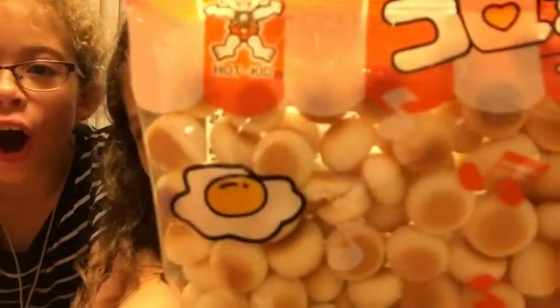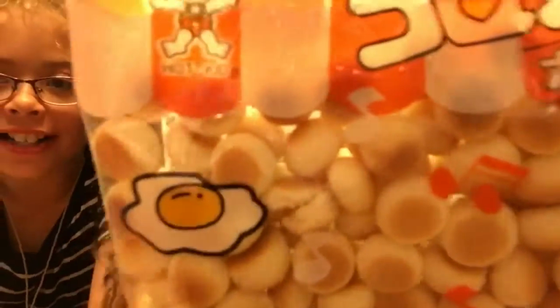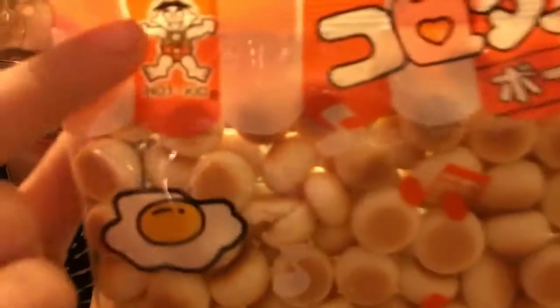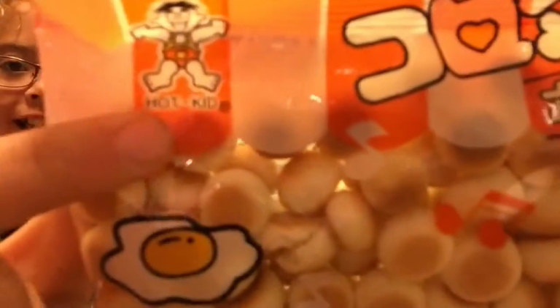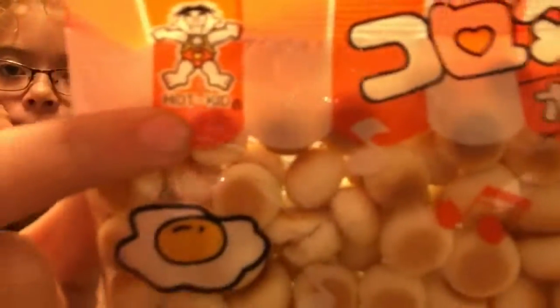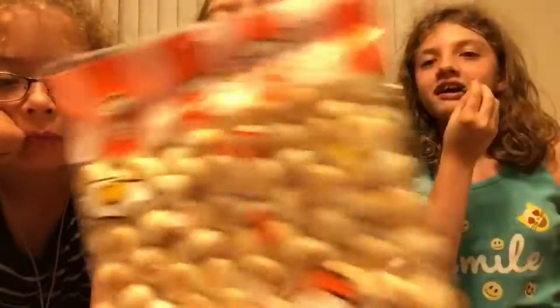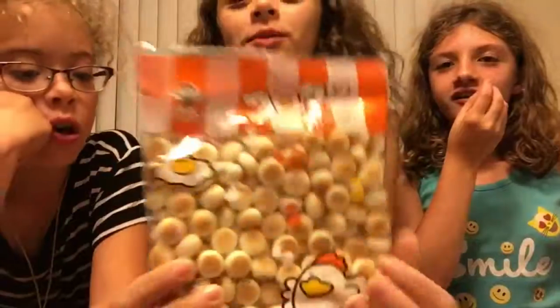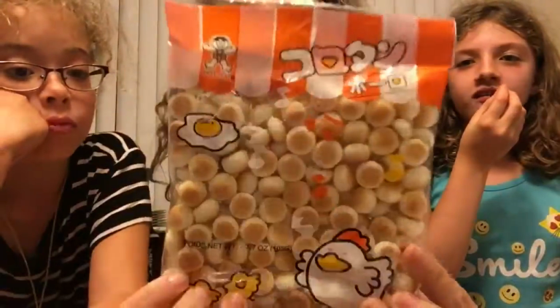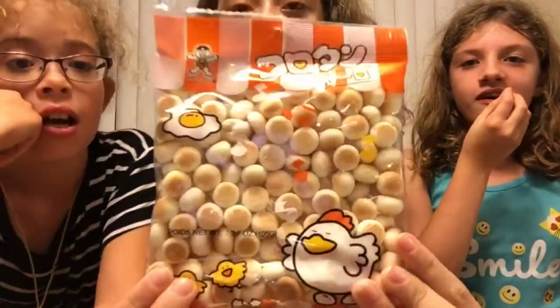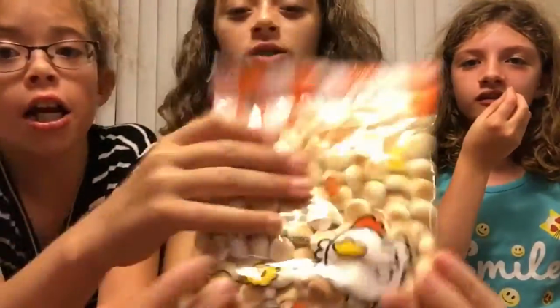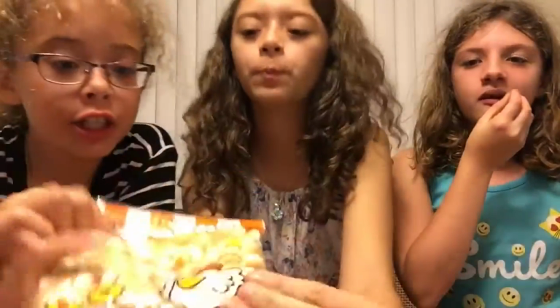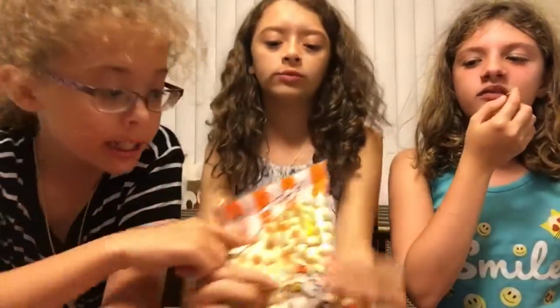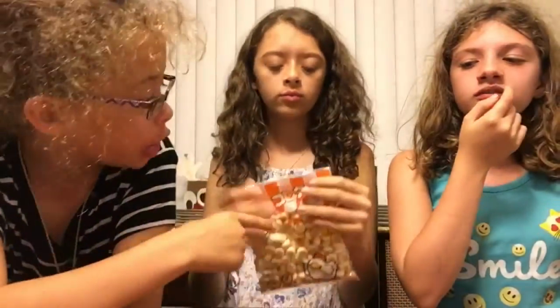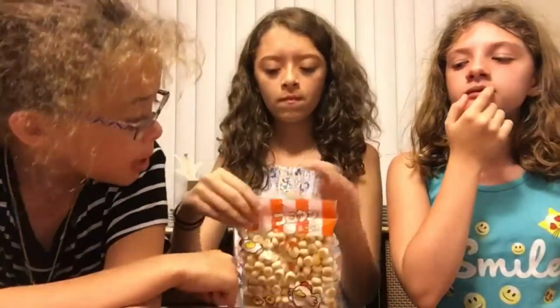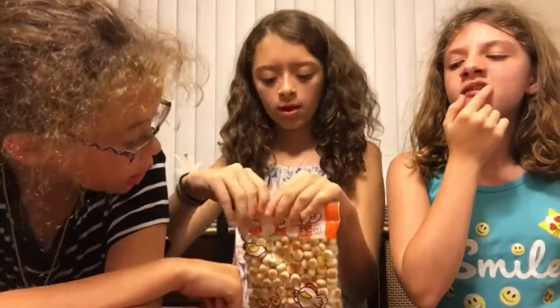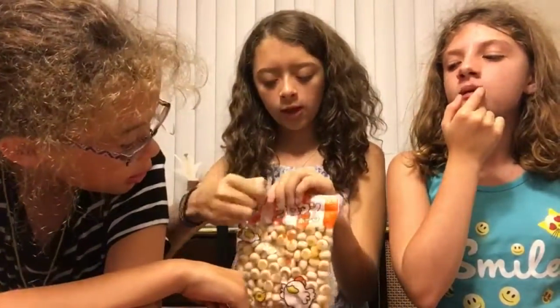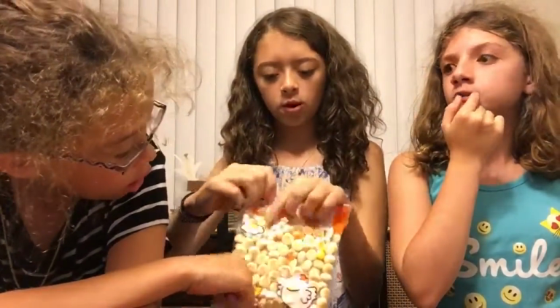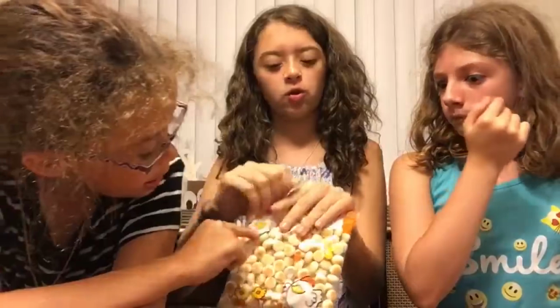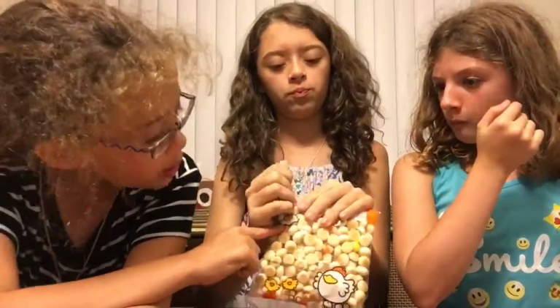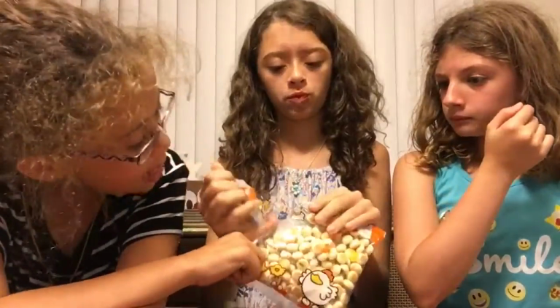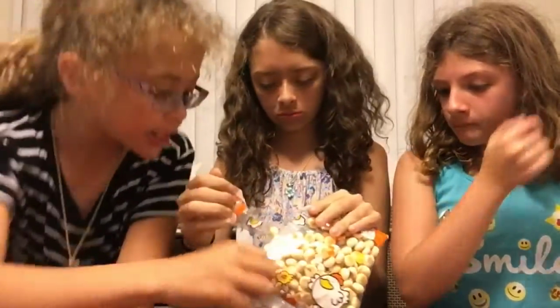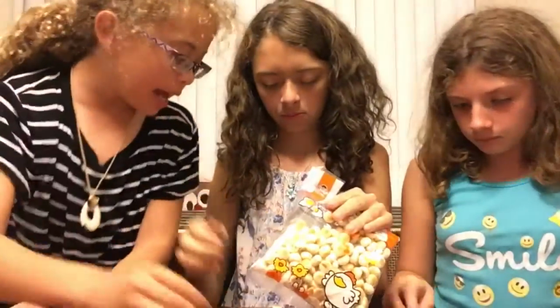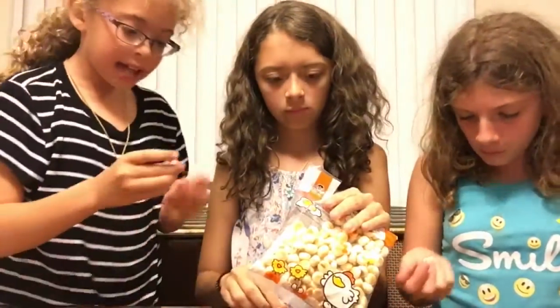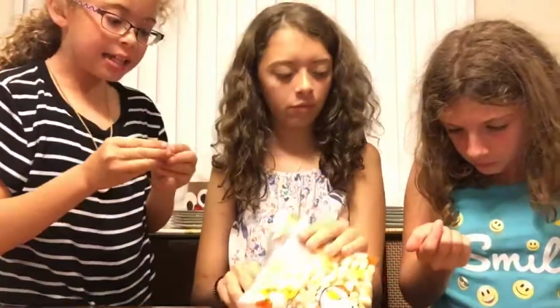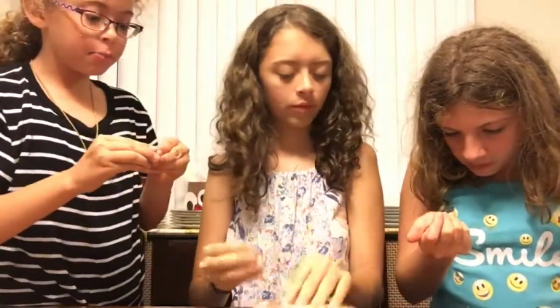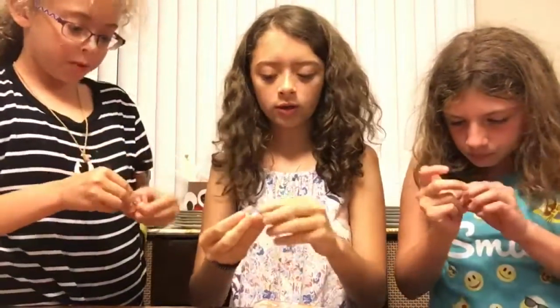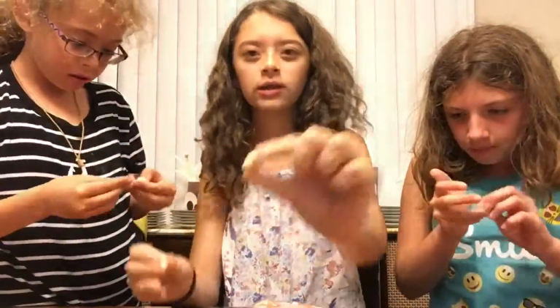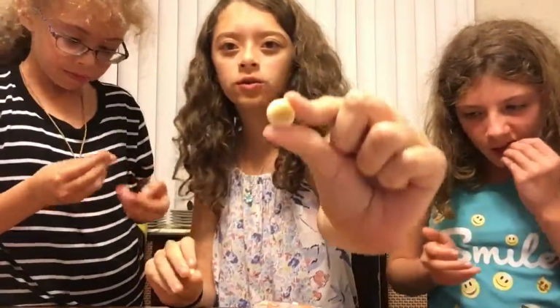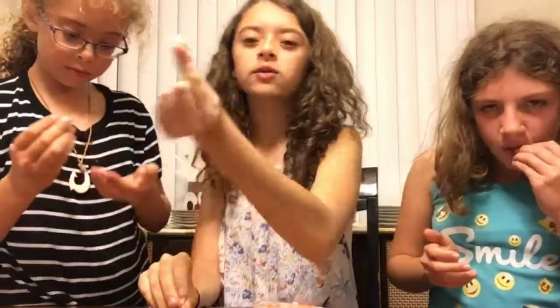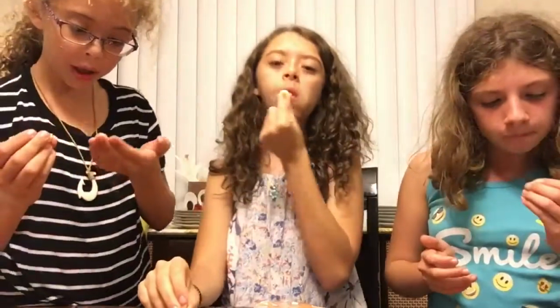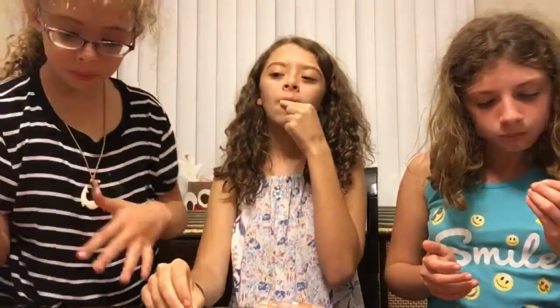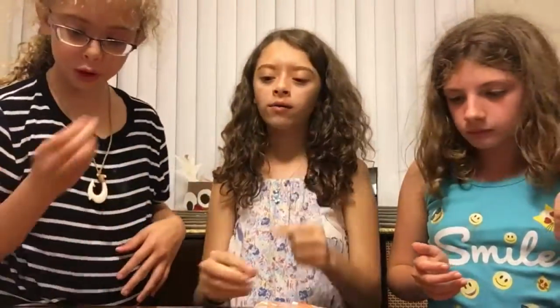It says hot kids. It's what they look like. I don't know how to read Japanese. It looks like chicken — it says chicken on it, so it must be chicken on it. They look like little marshmallows. It has eggs. I broke it open — these look like little toasted things.